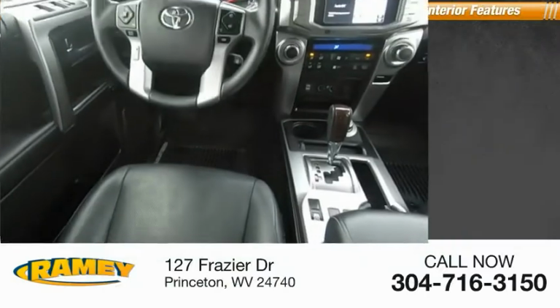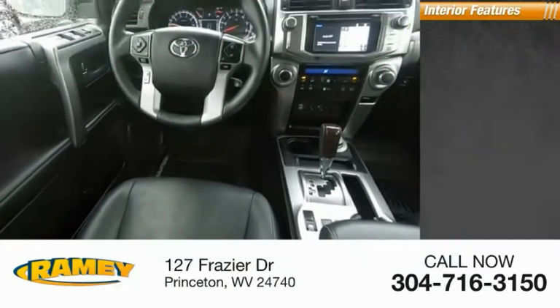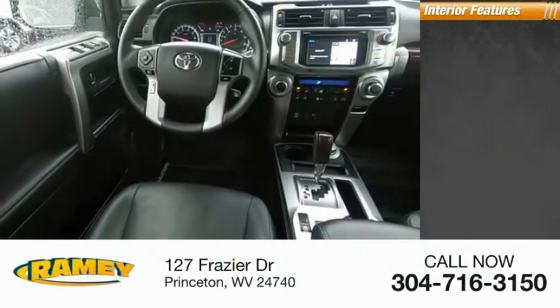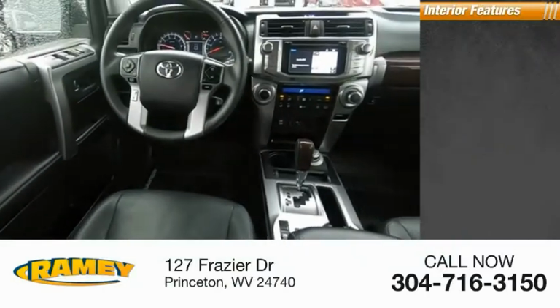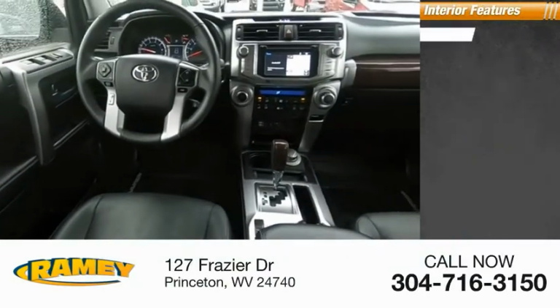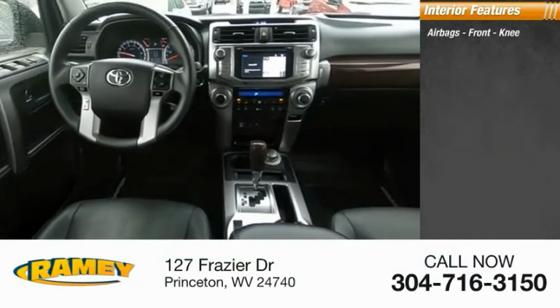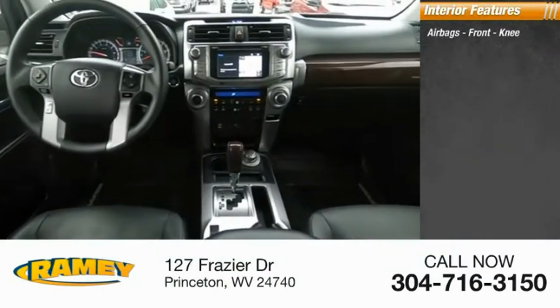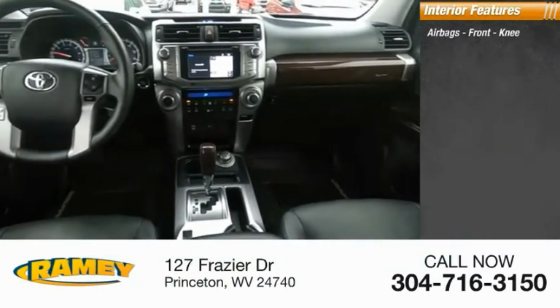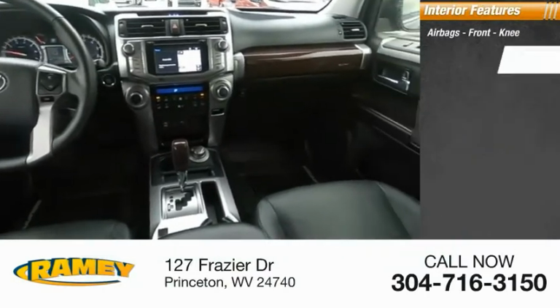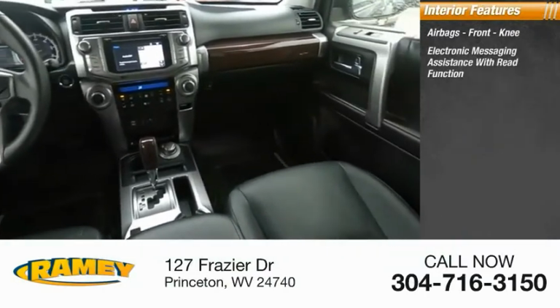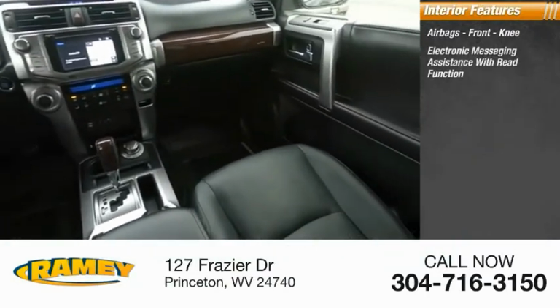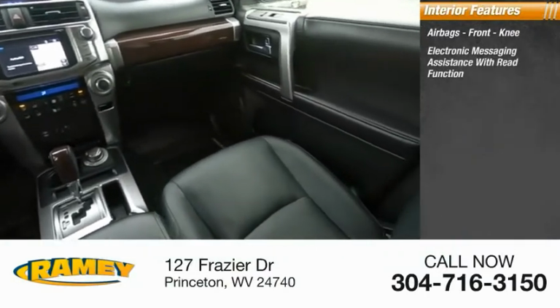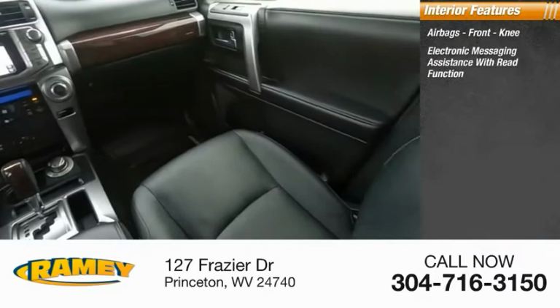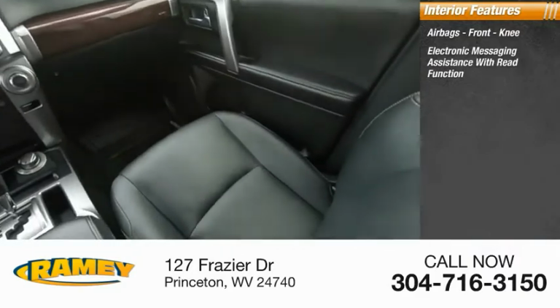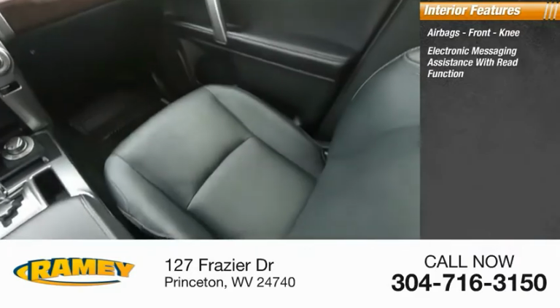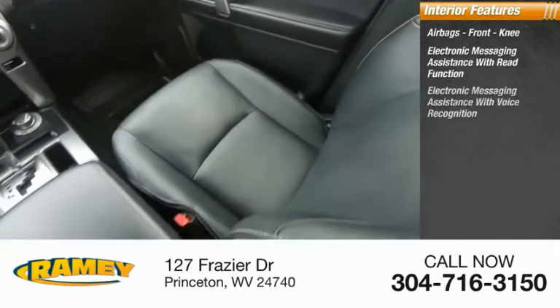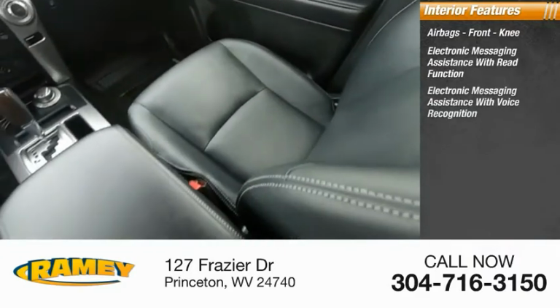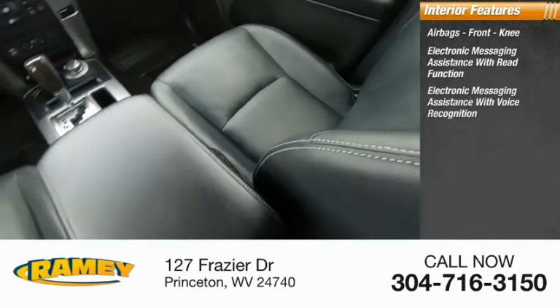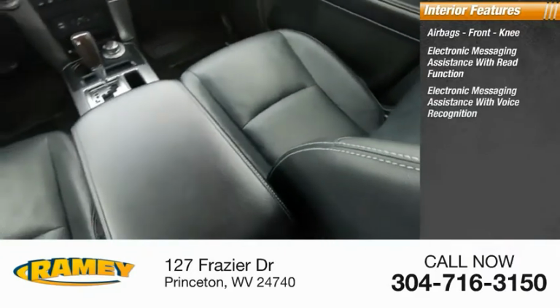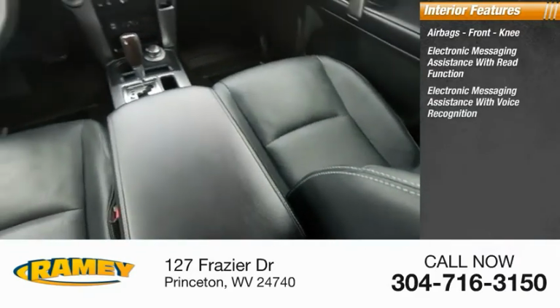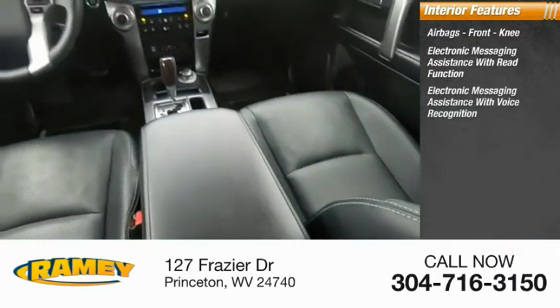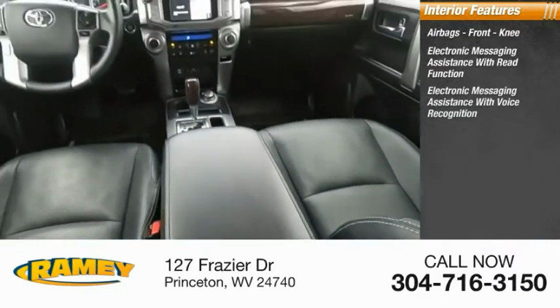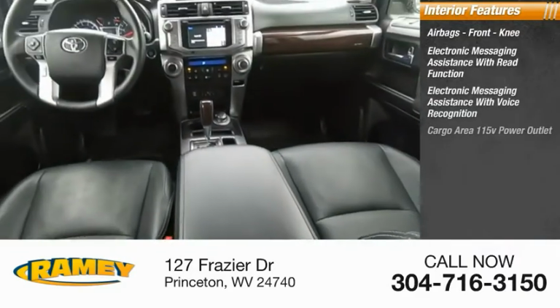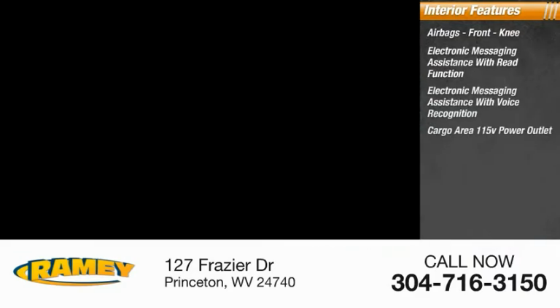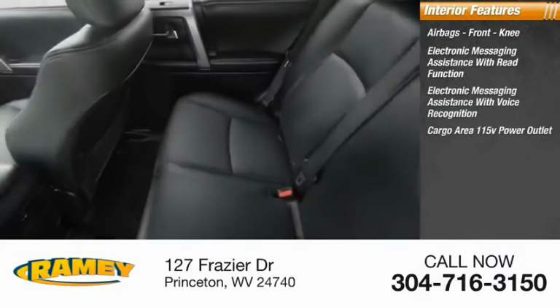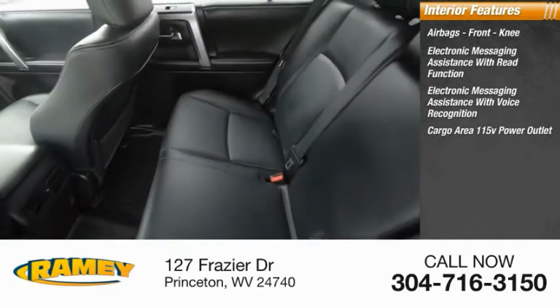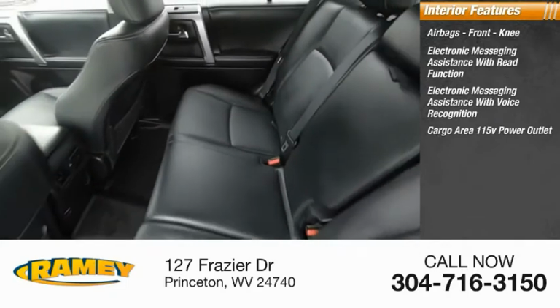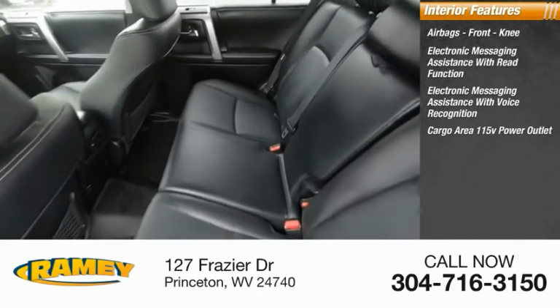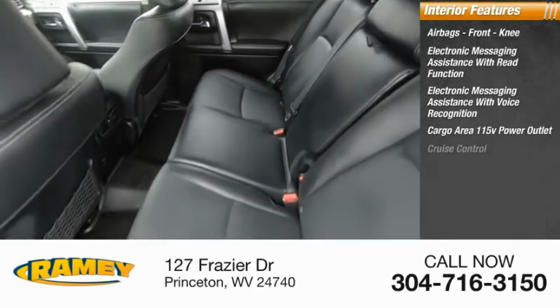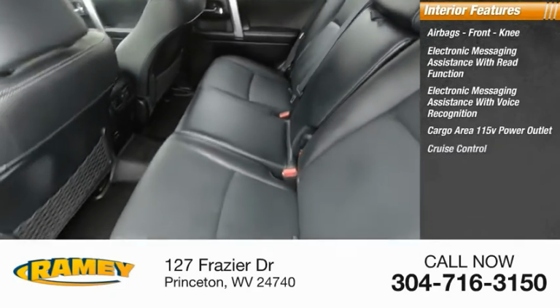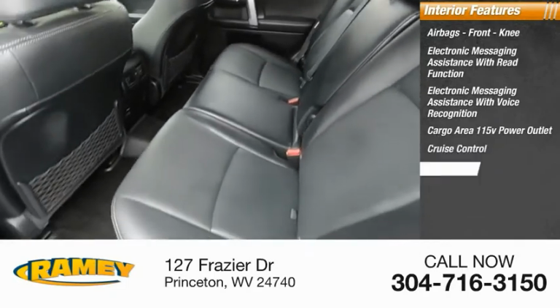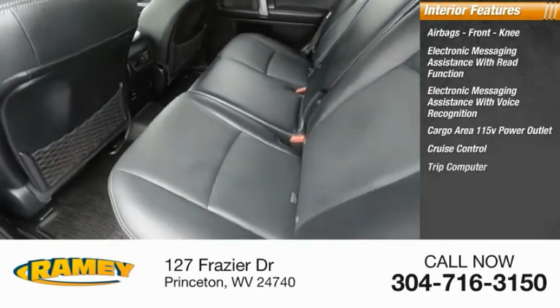Inside you'll find airbags, front knee, electronic messaging assistance with read function, electronic messaging assistance with voice recognition, cargo area 115-volt power outlet, cruise control, trip computer.